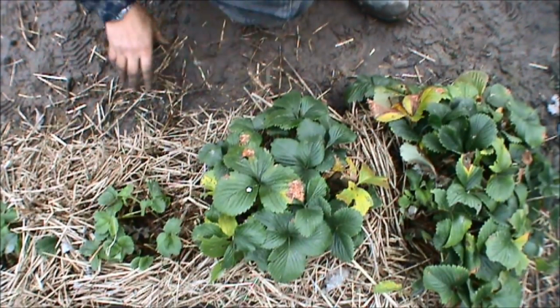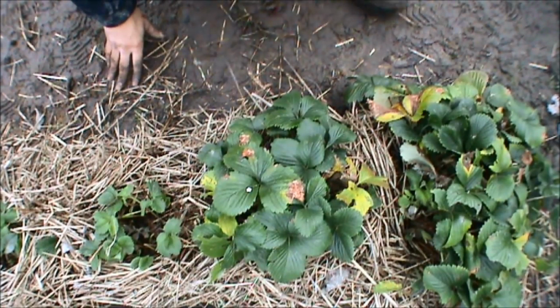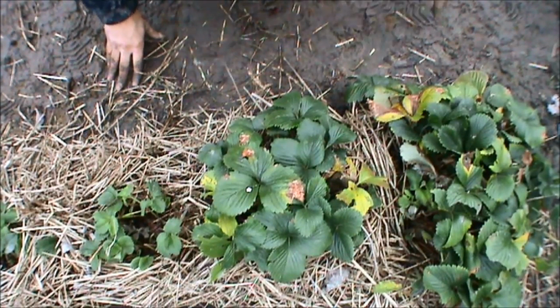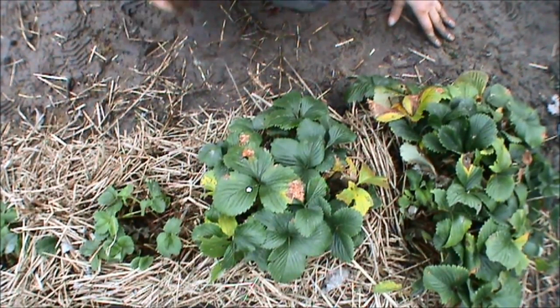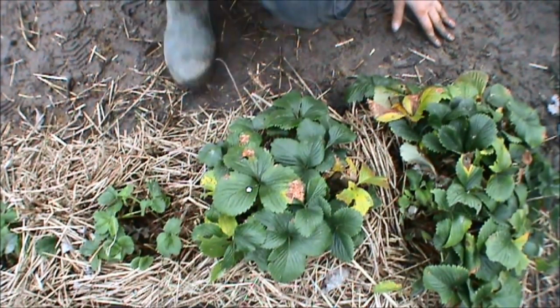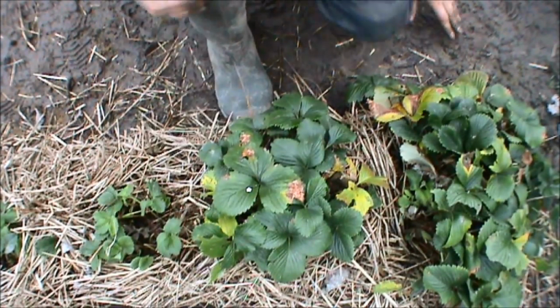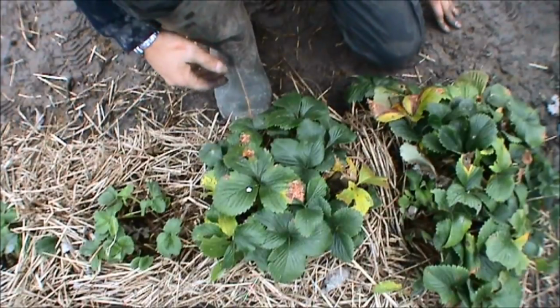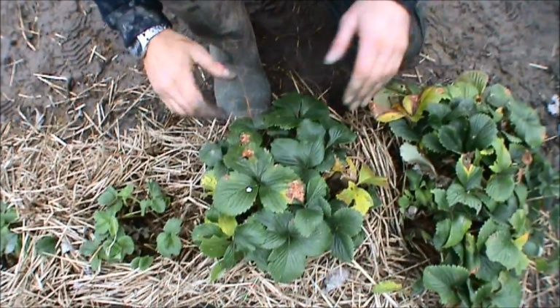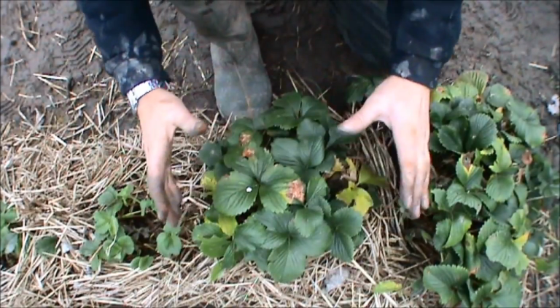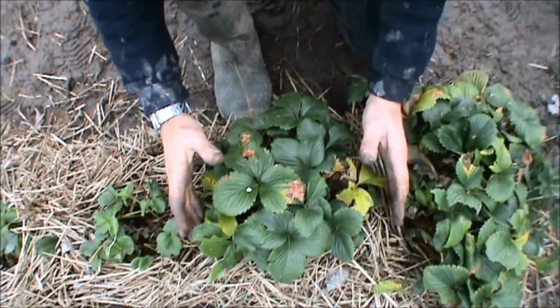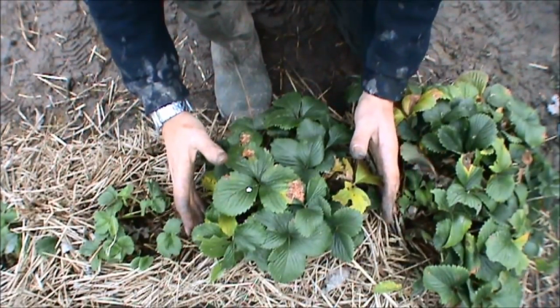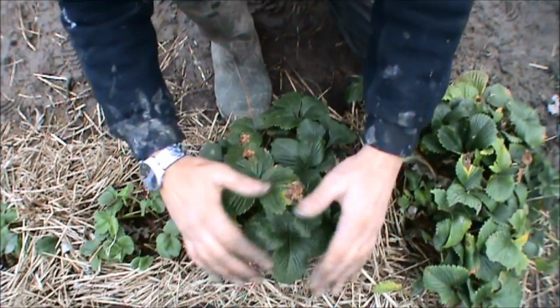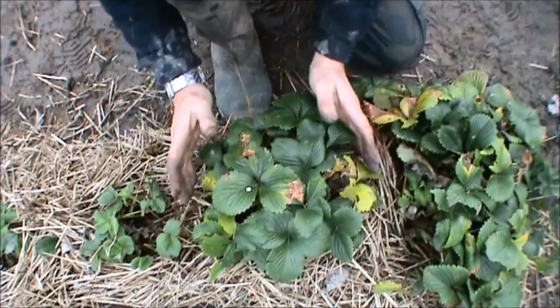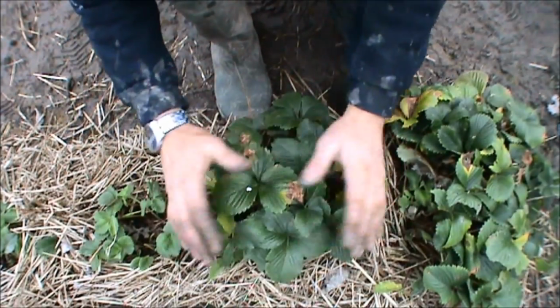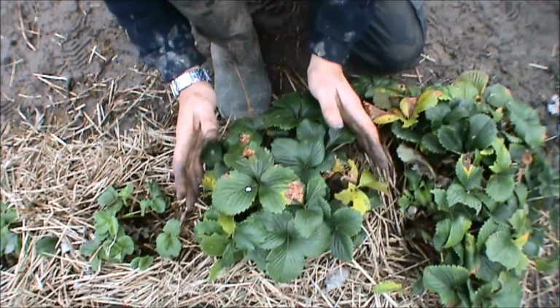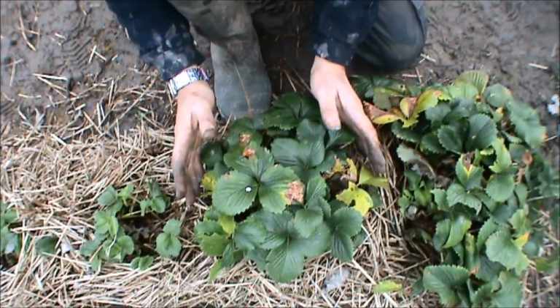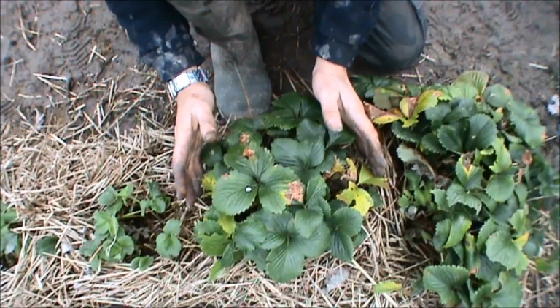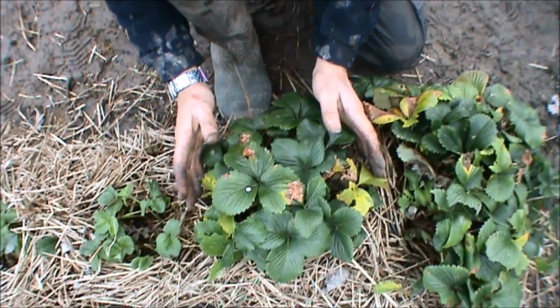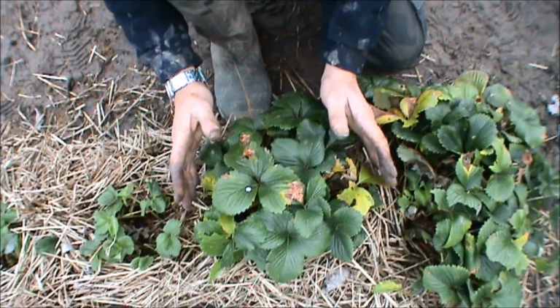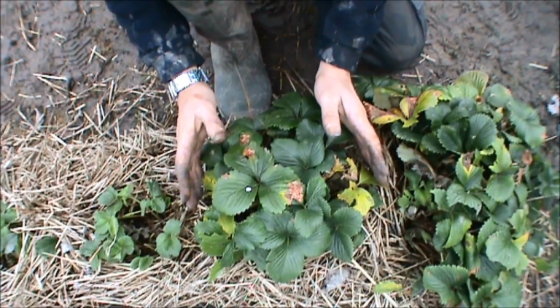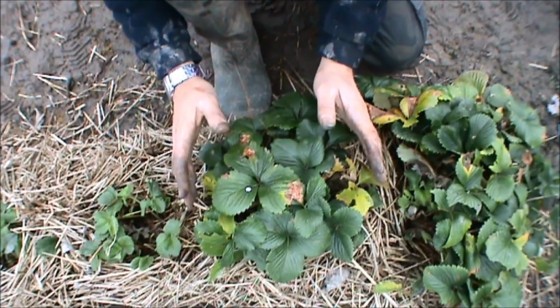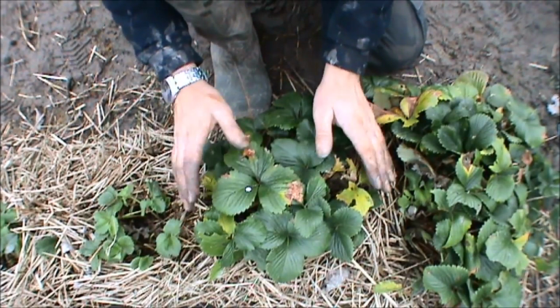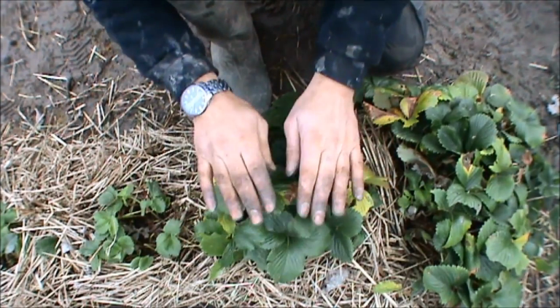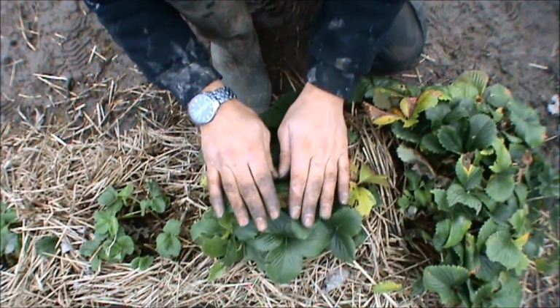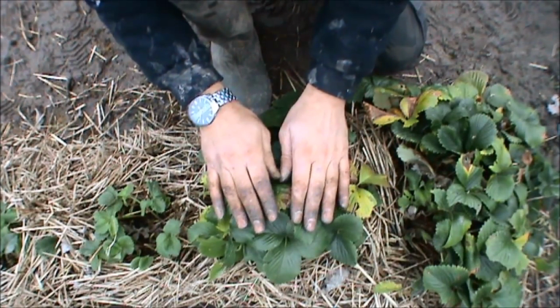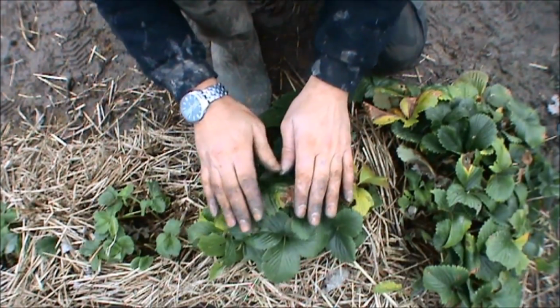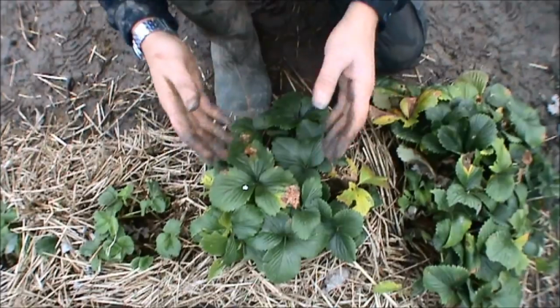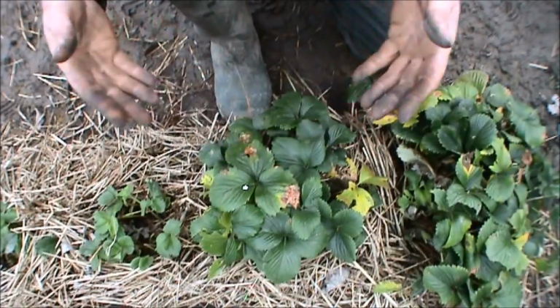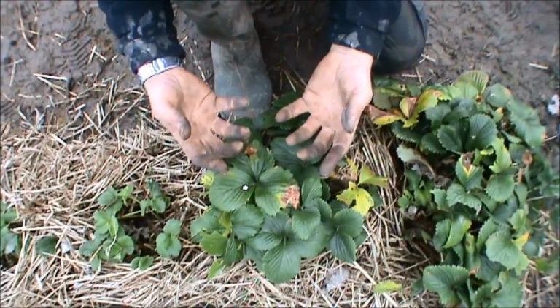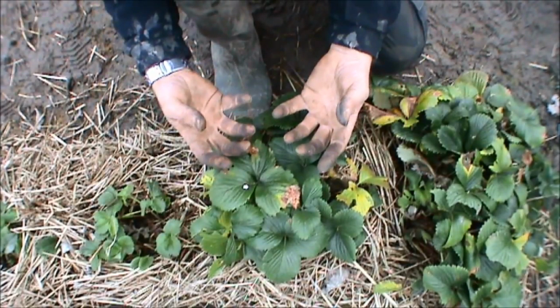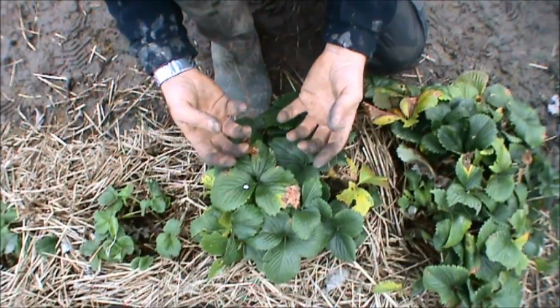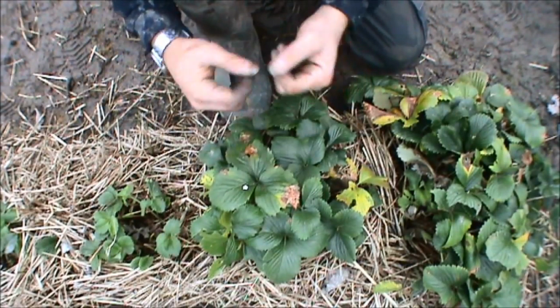Let's get deadheading. Think of a crown, this plant, like a woodland - you need to get rid of the top canopy to allow light to the lower shoots to come up.